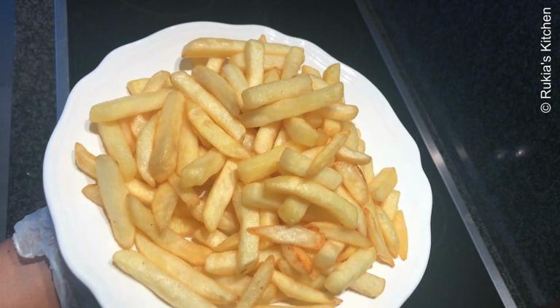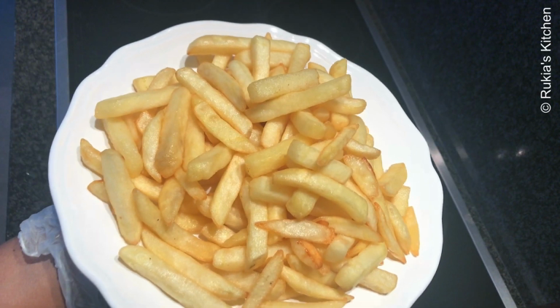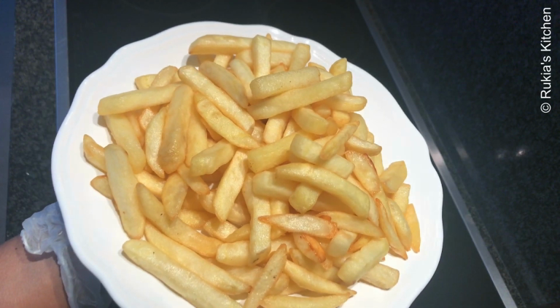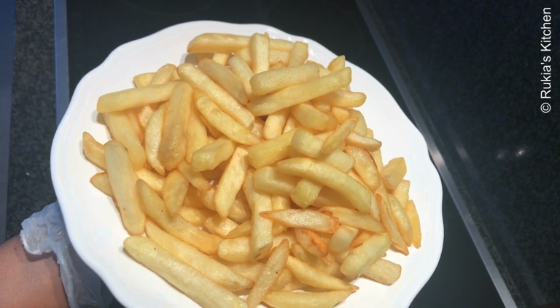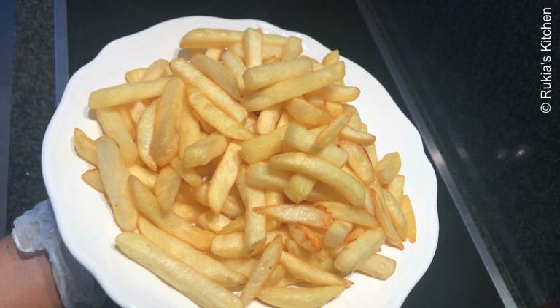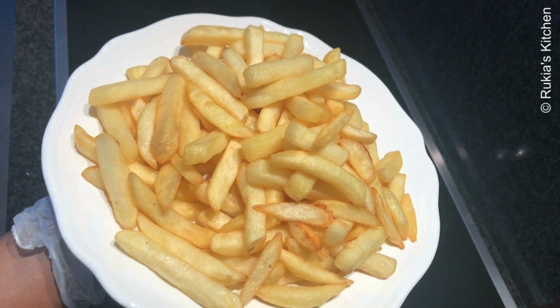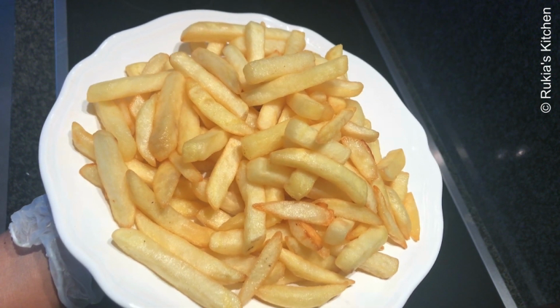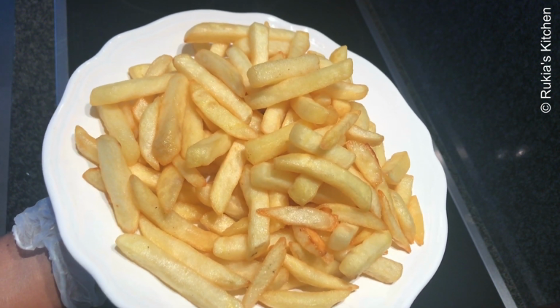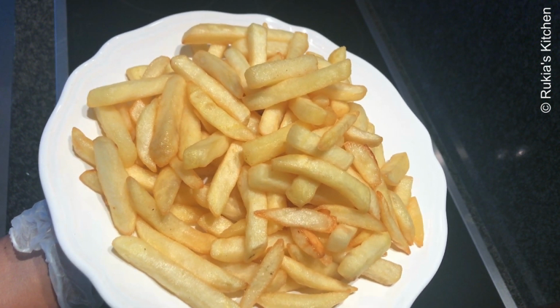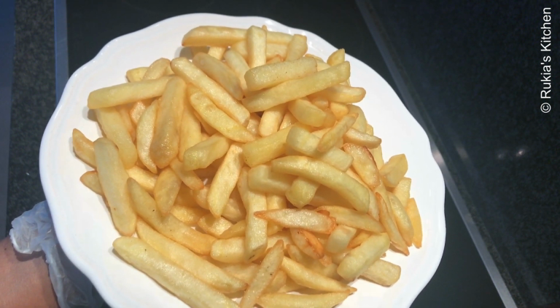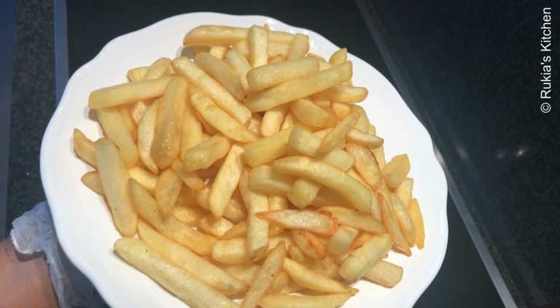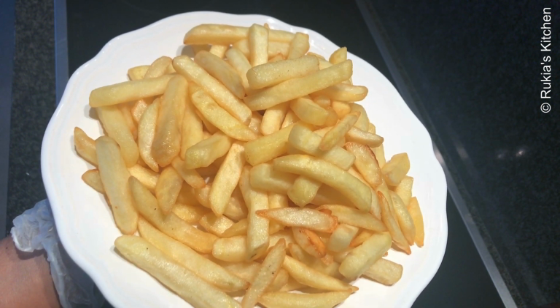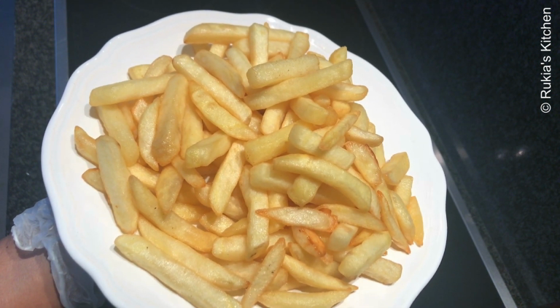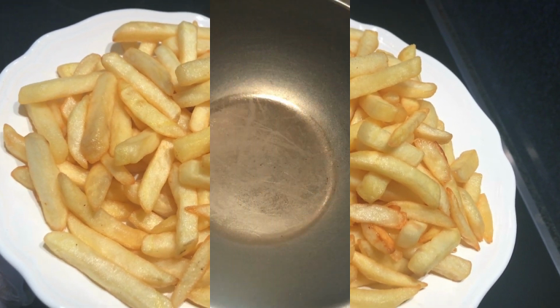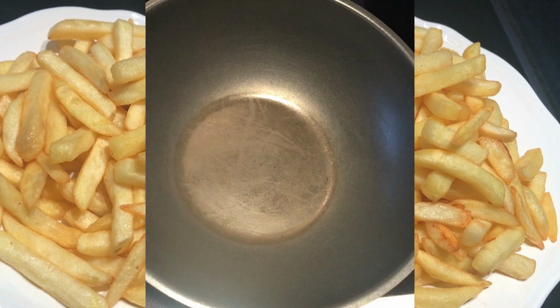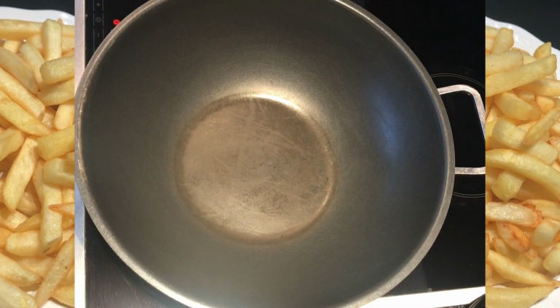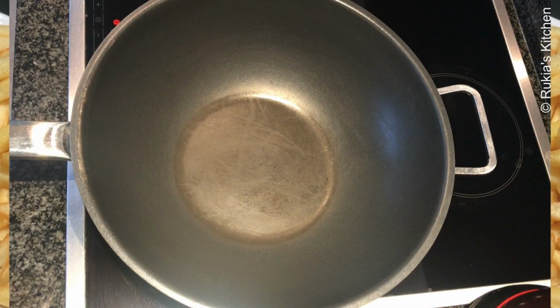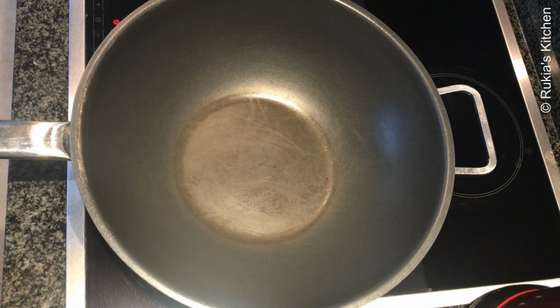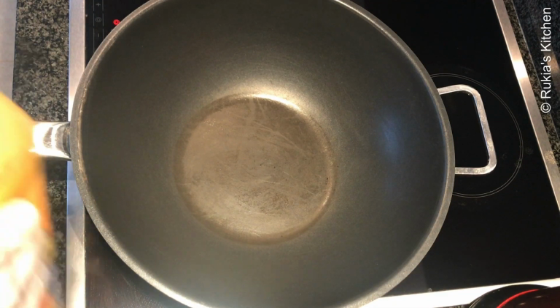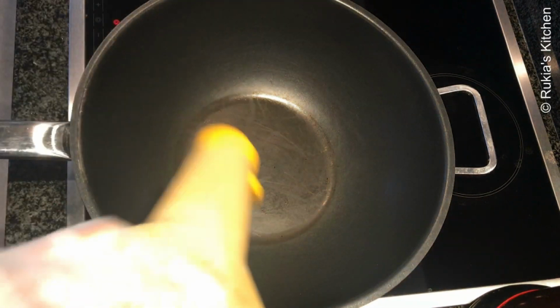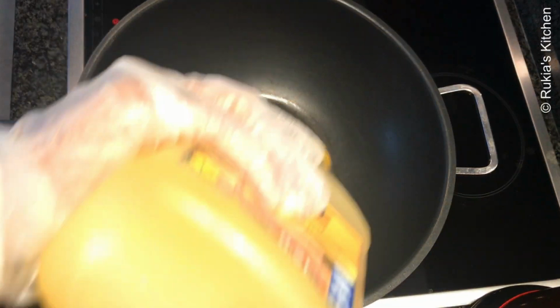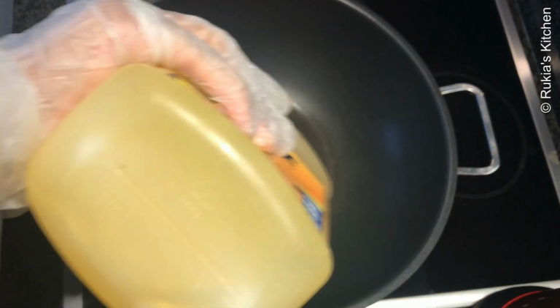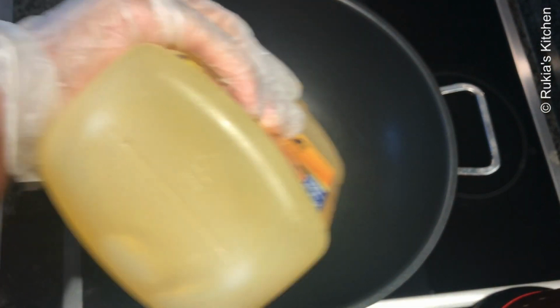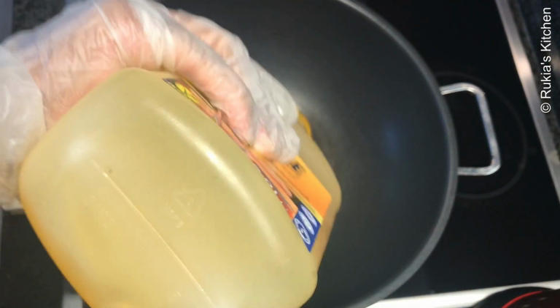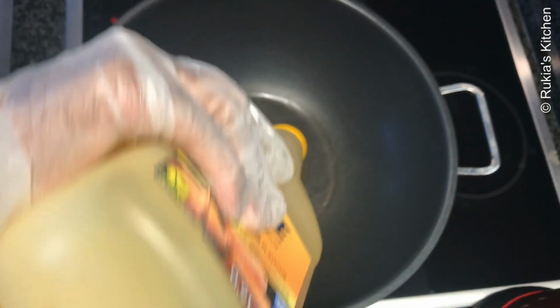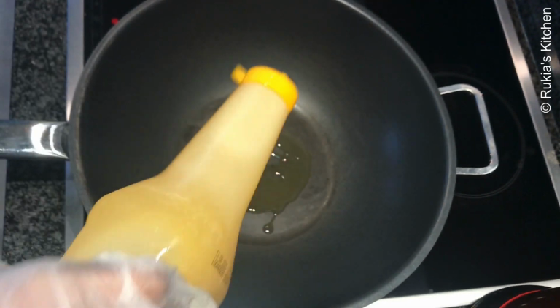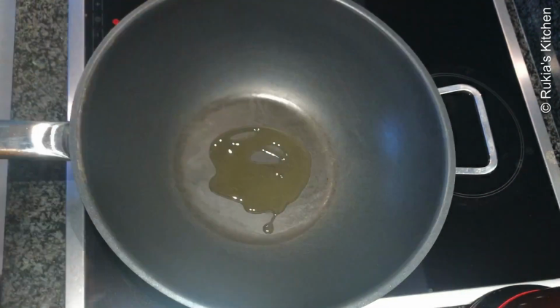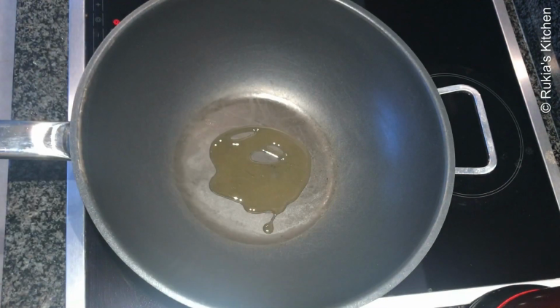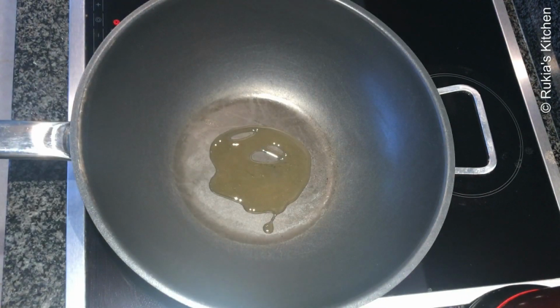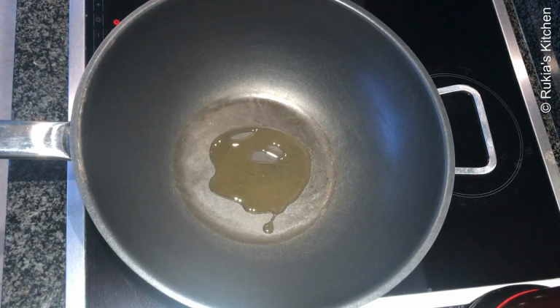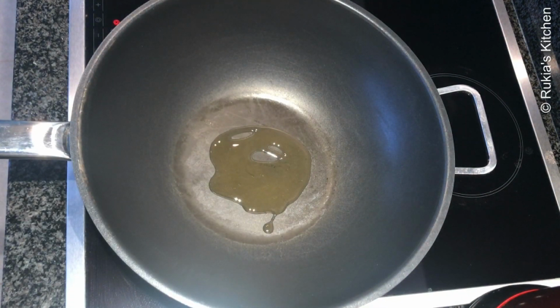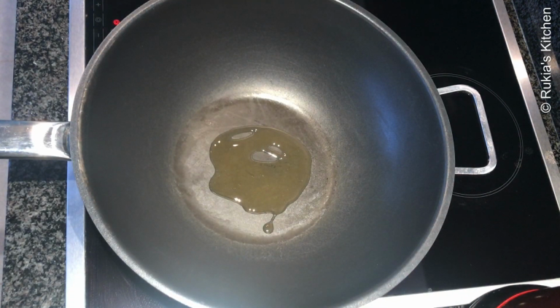I've already fried my fries as you can see in the video. Now it's time to make our spicy chips masala. On a medium-large pot, start by adding two tablespoons of oil and let the oil heat up.